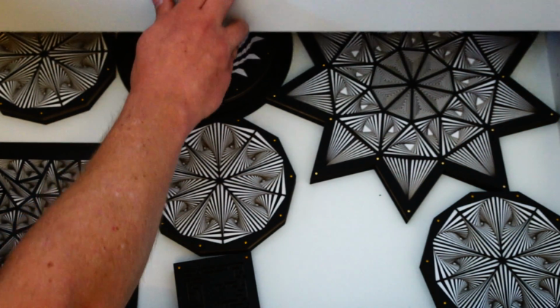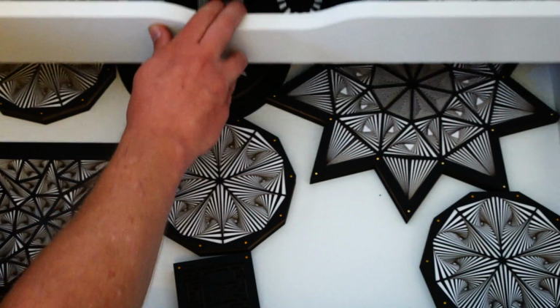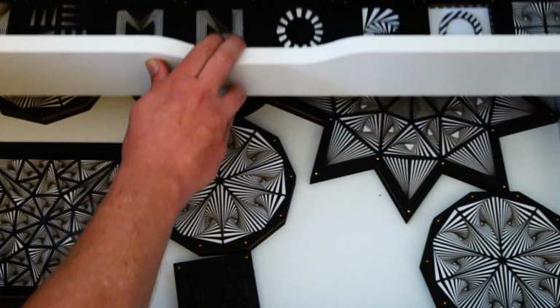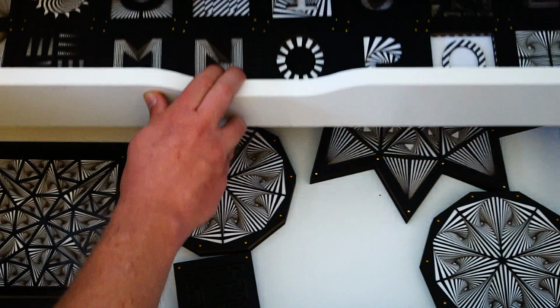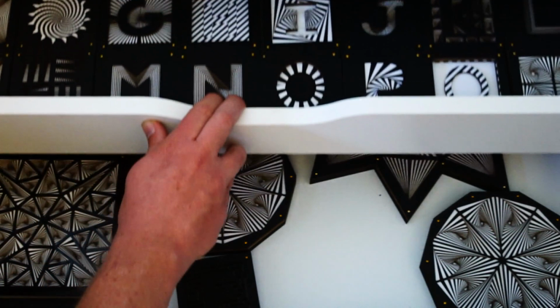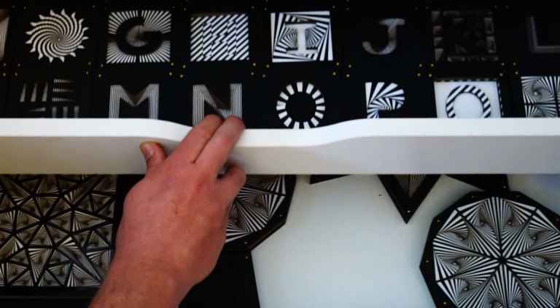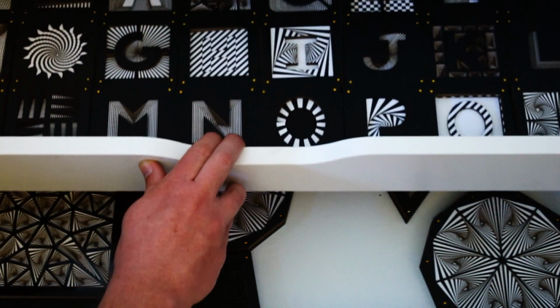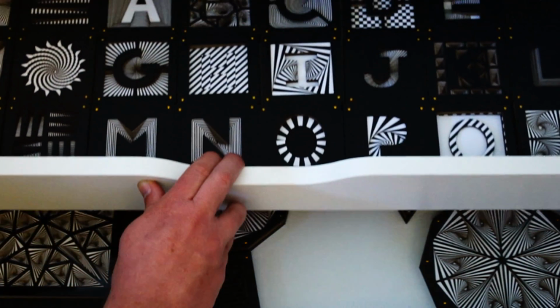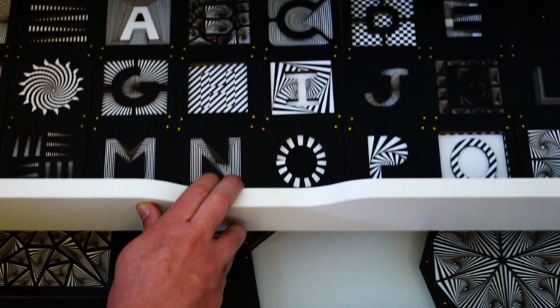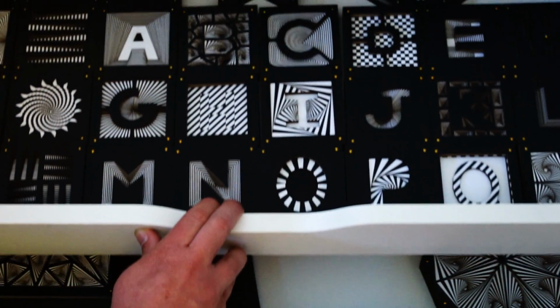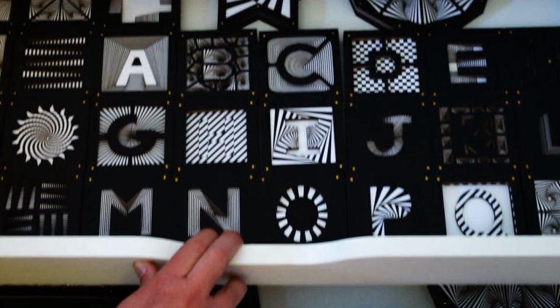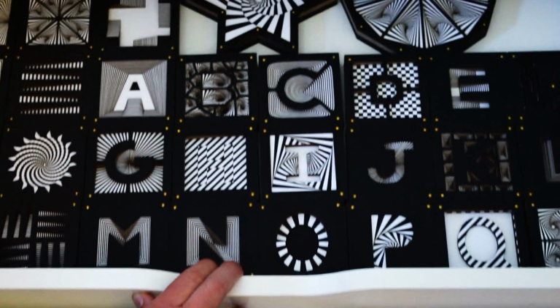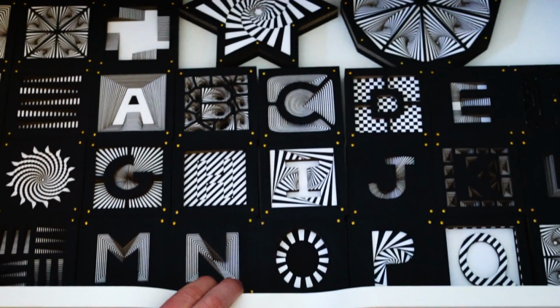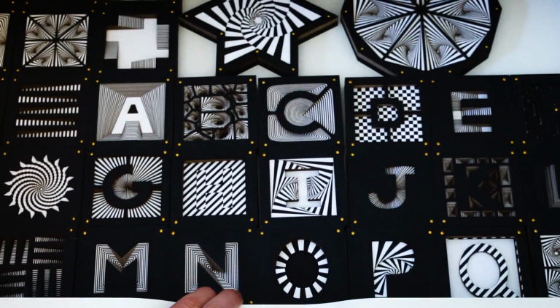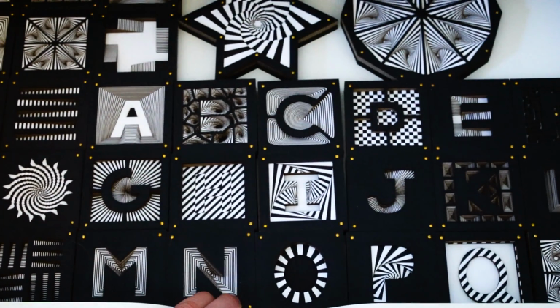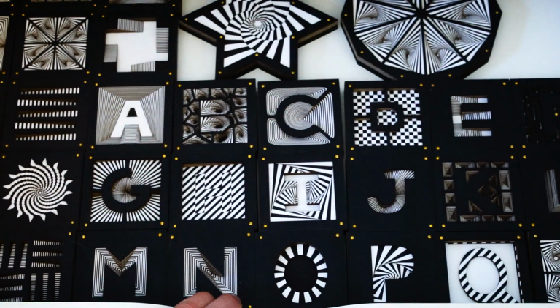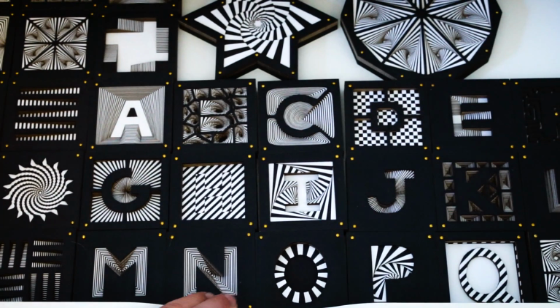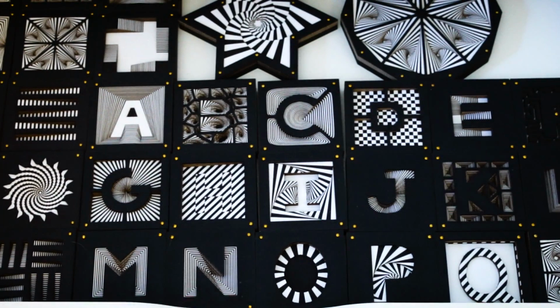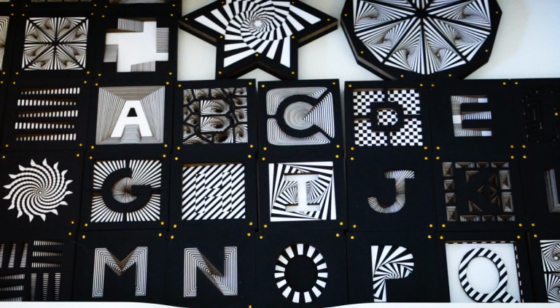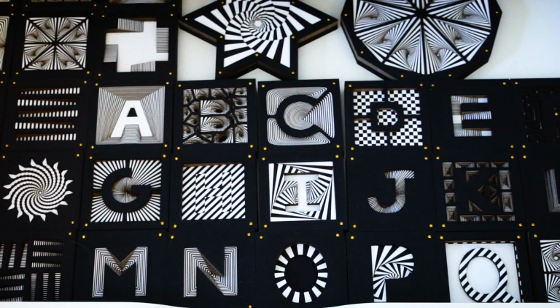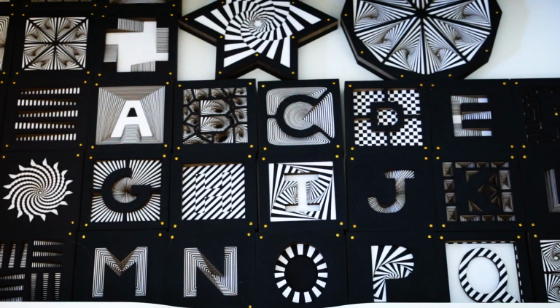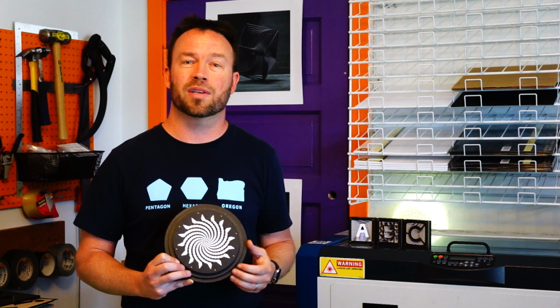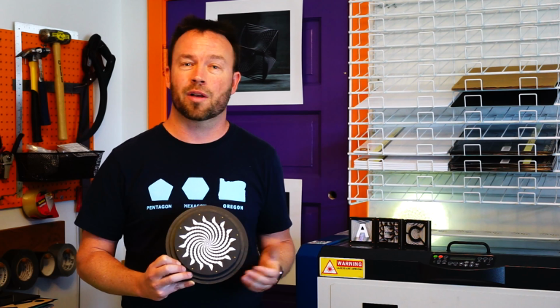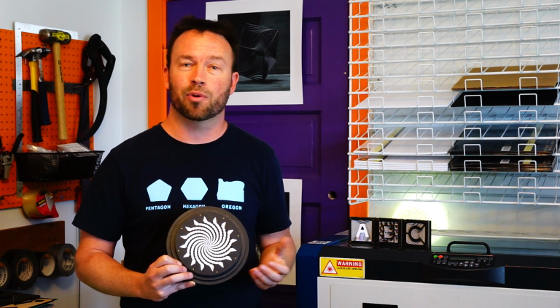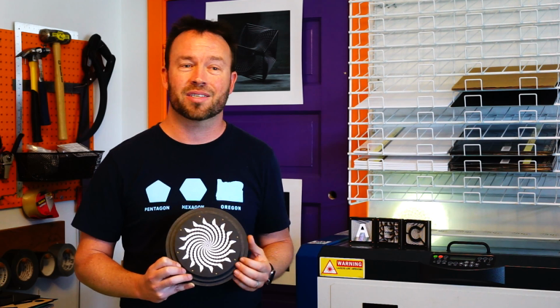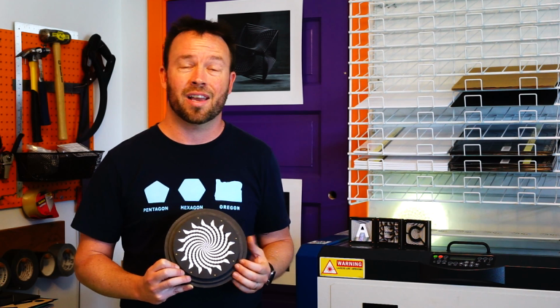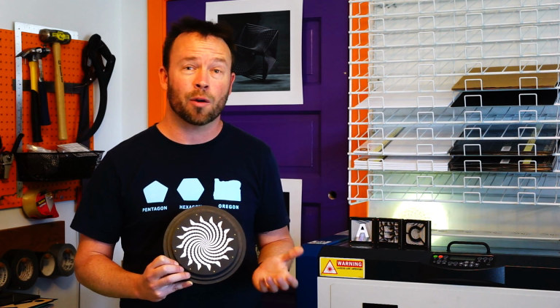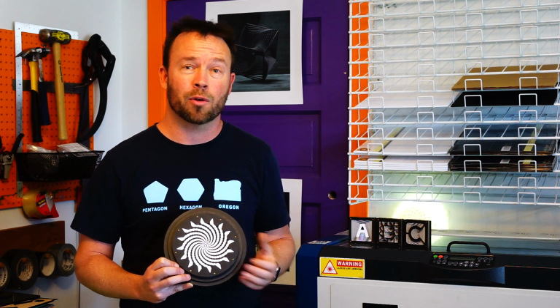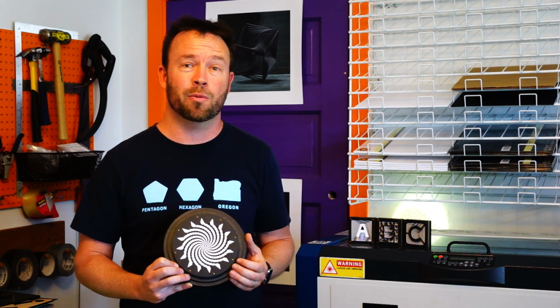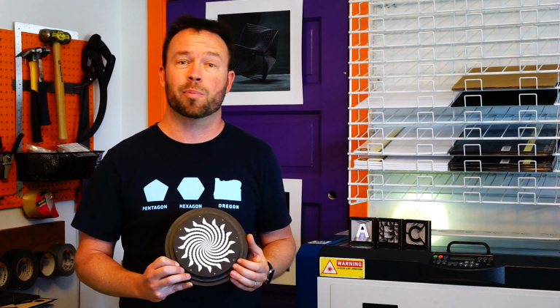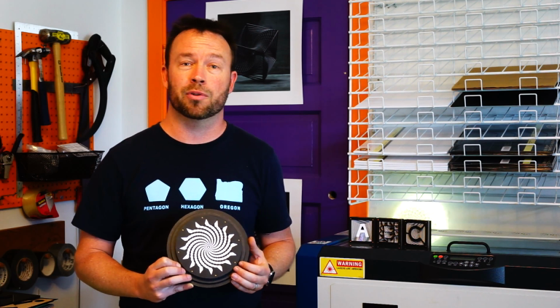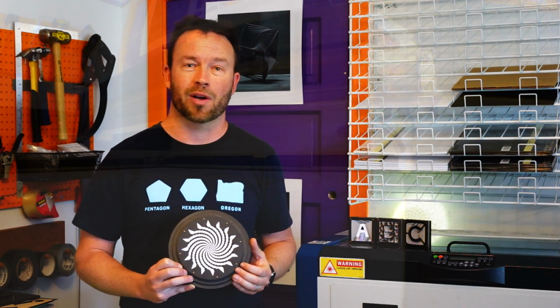This allows me to make really cool art, explore really fun ideas, and I just can't wait to see what sort of things I can come up with next, and I really hope to see what other people do as well.